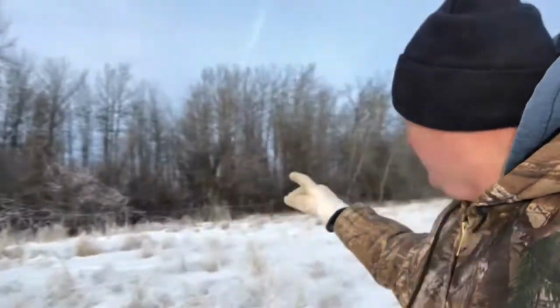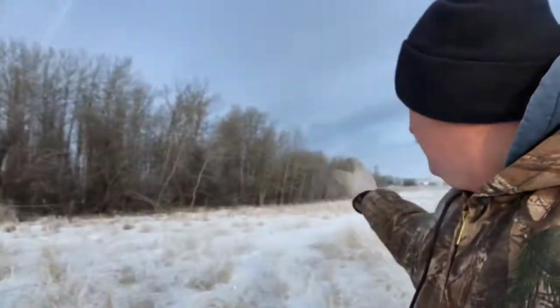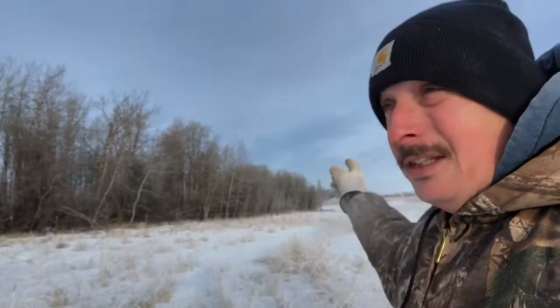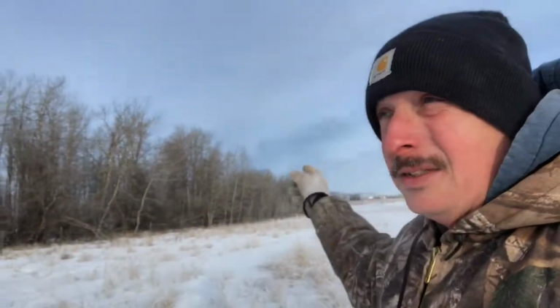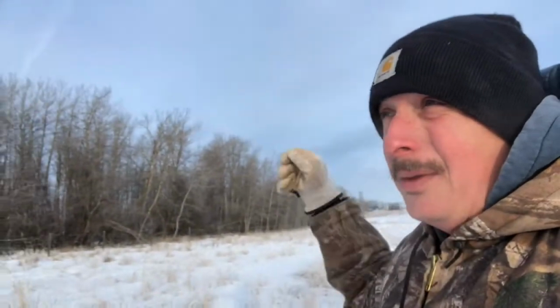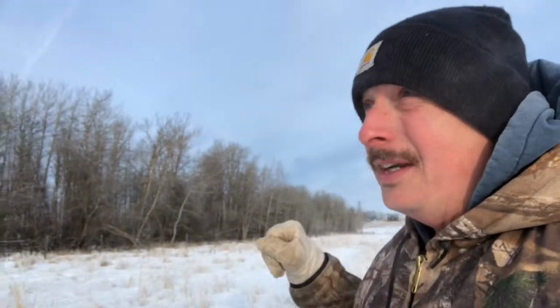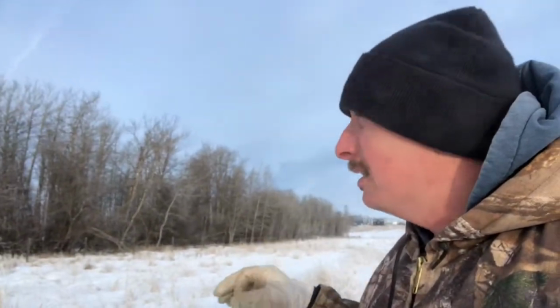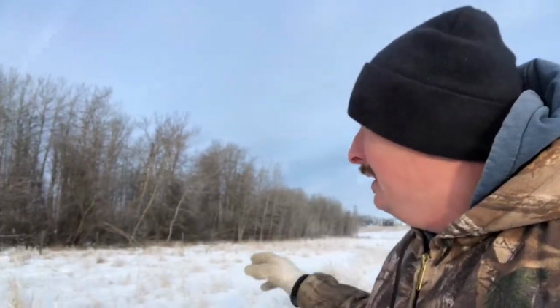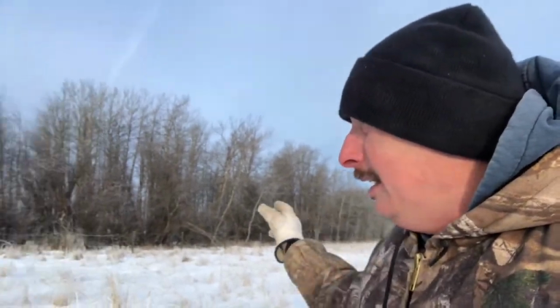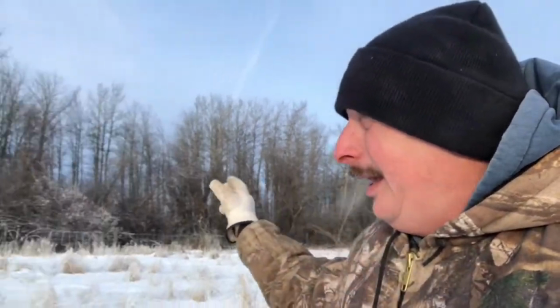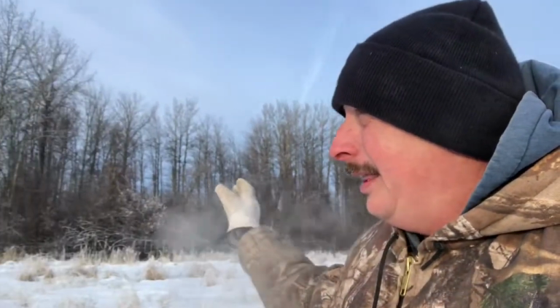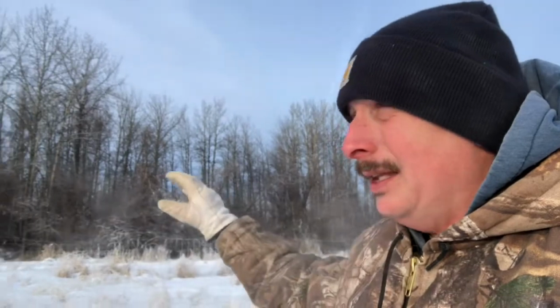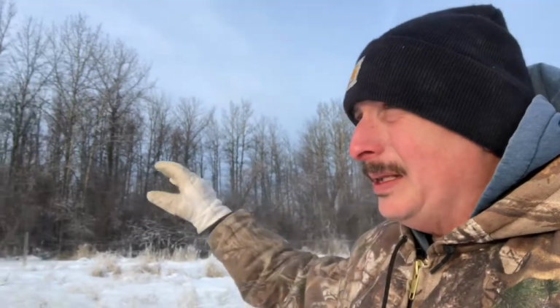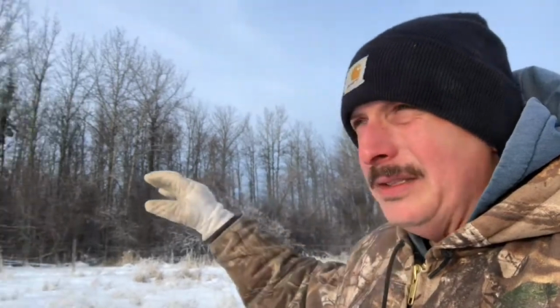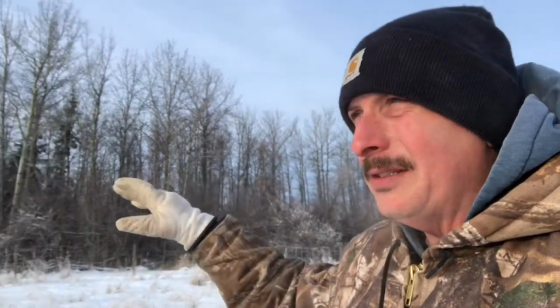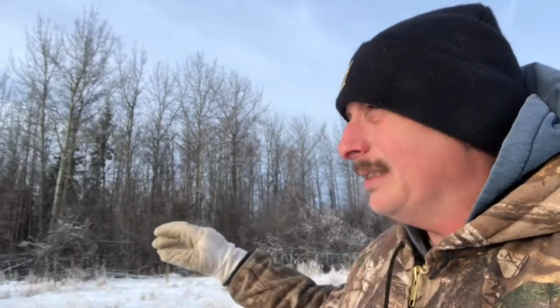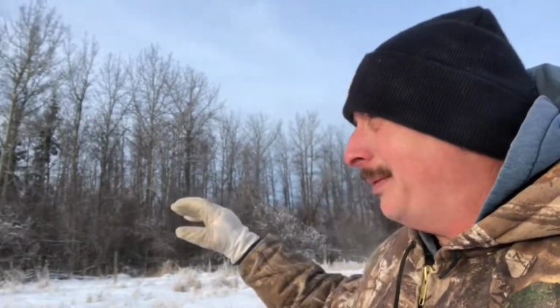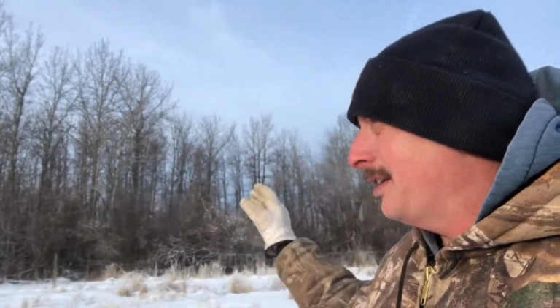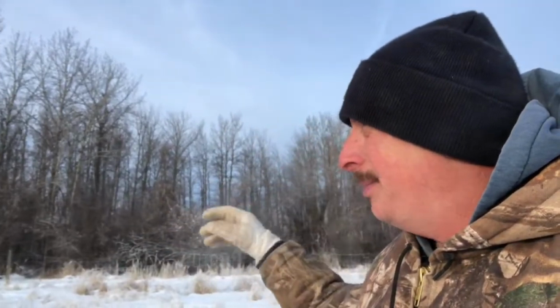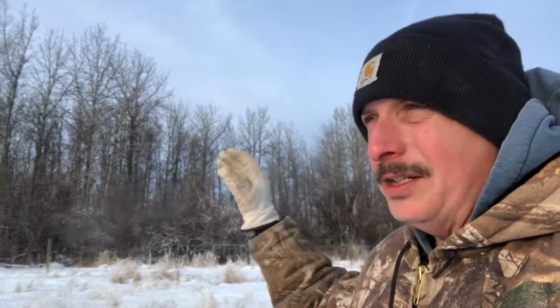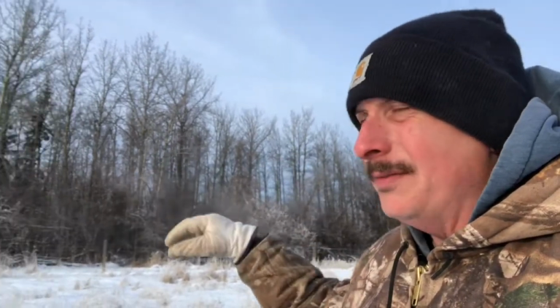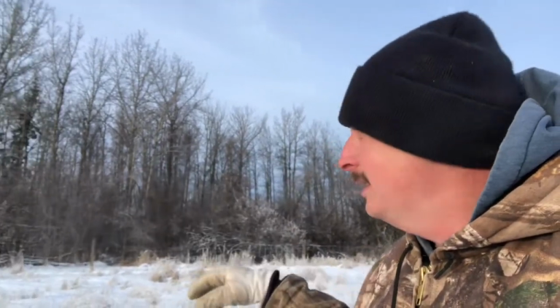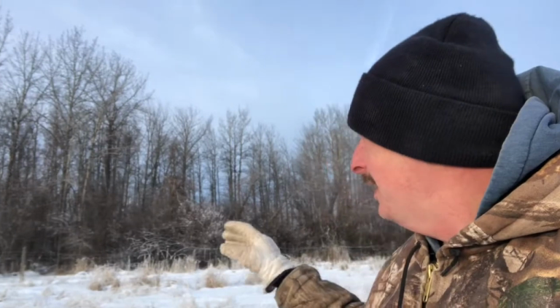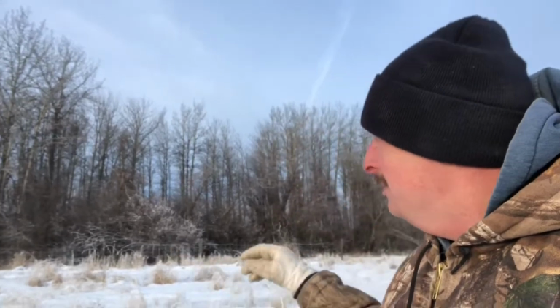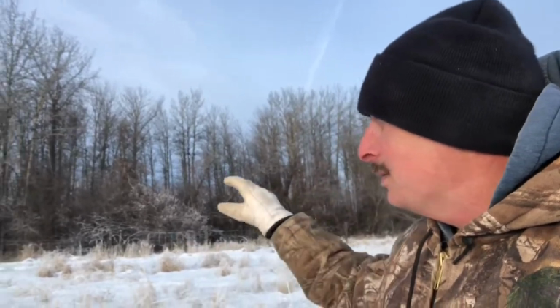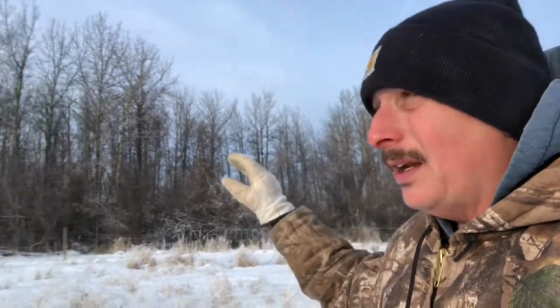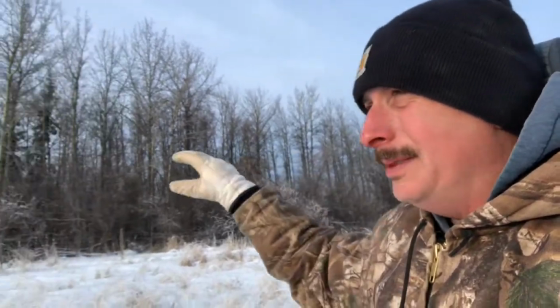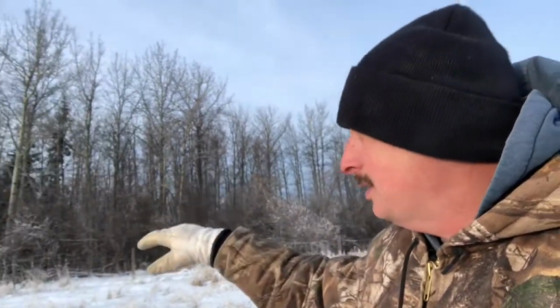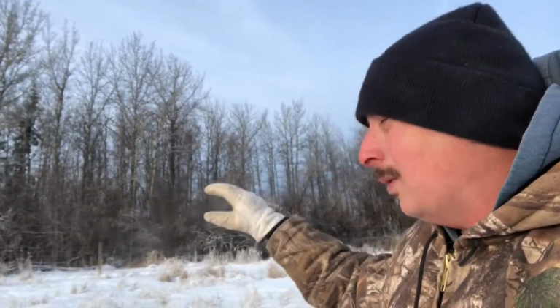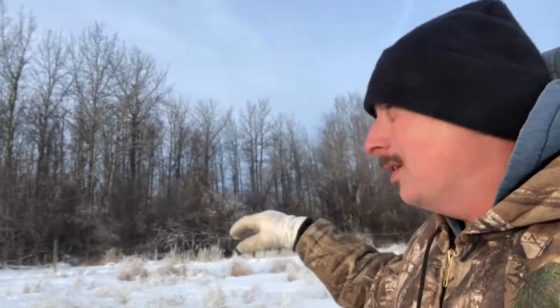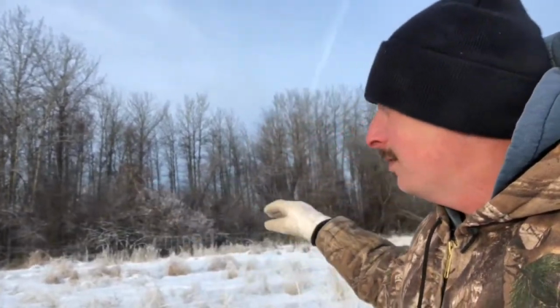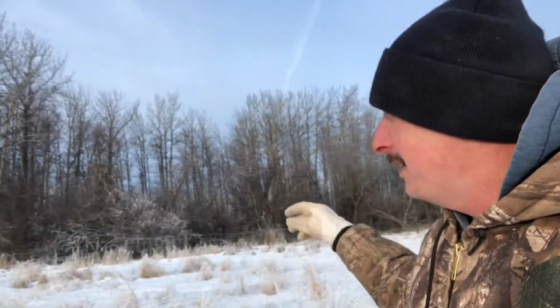This is the wooded section — a continuation of what I showed you at the creek crossing. This is a place where the cows take shelter a lot in the summertime. It provides shade and shelter from the wind, though they don't spend a lot of time in the bush because there are a lot of willows and overgrowth.